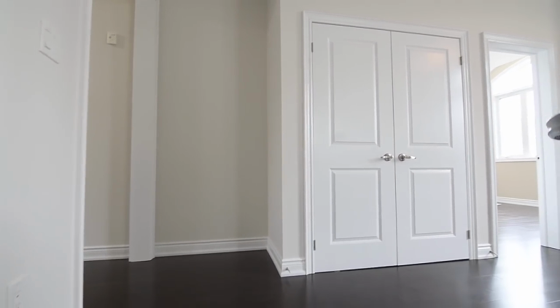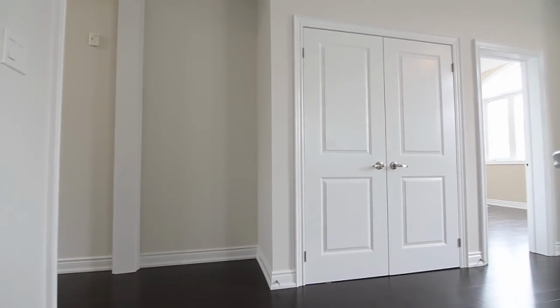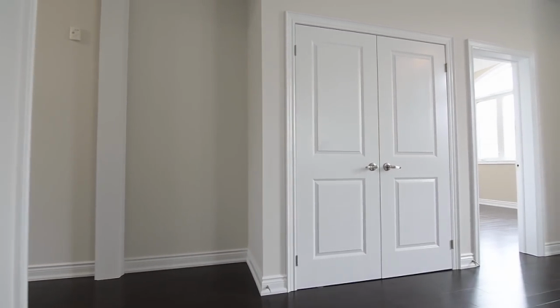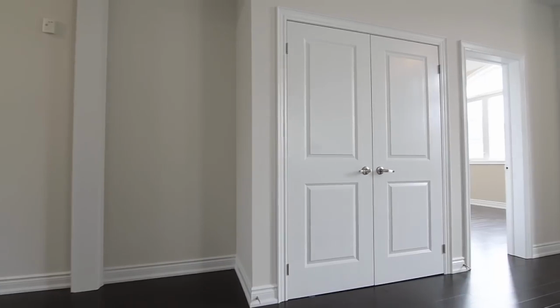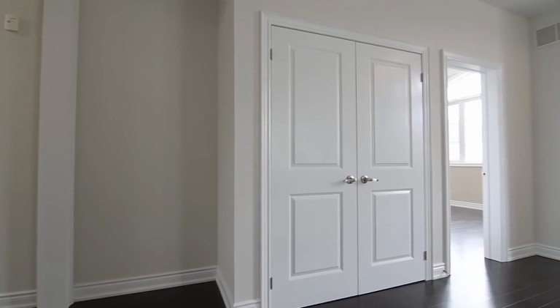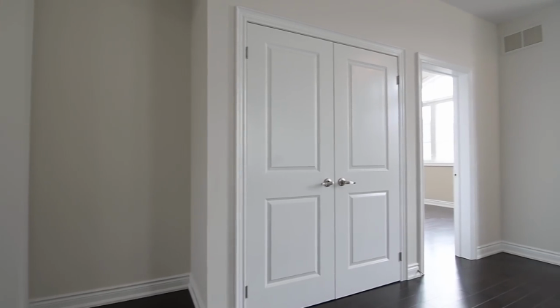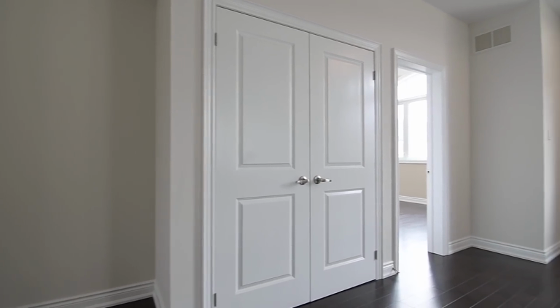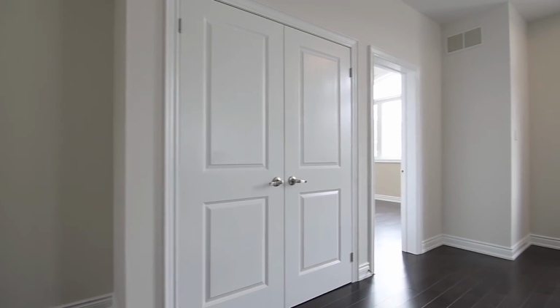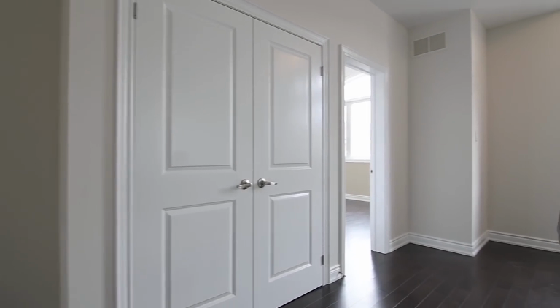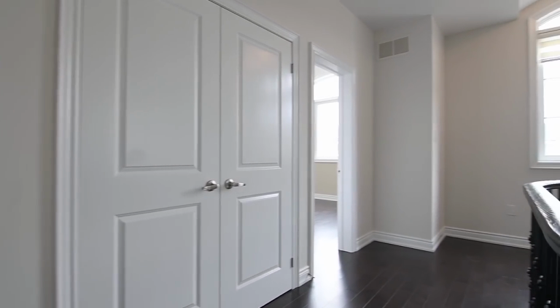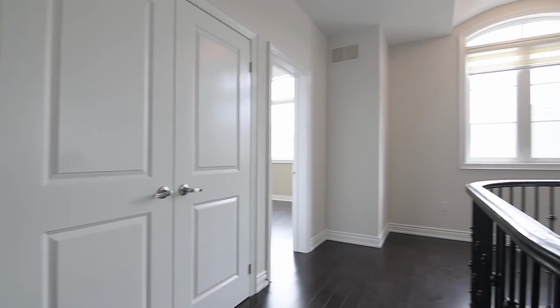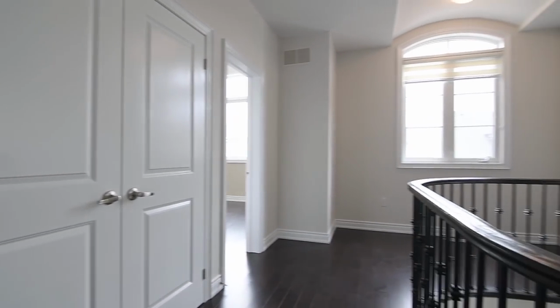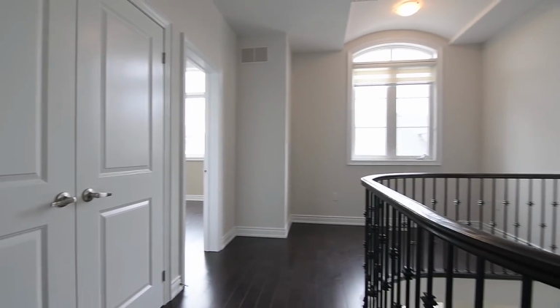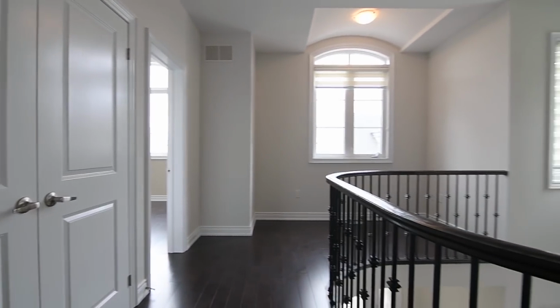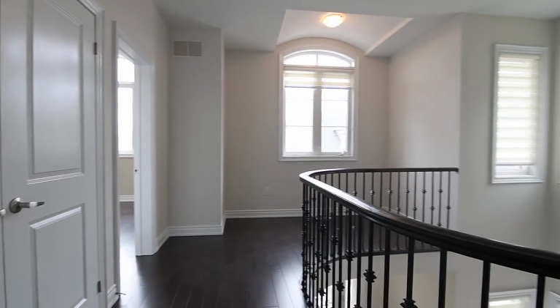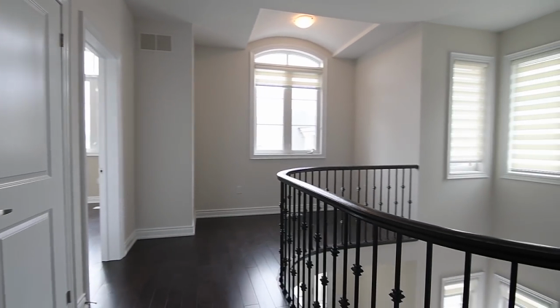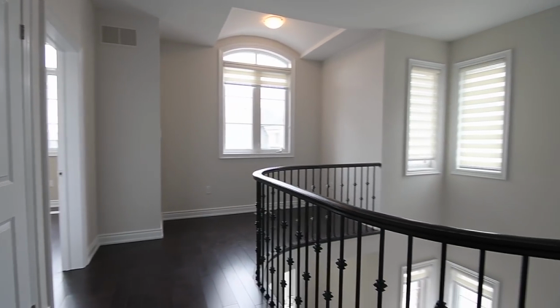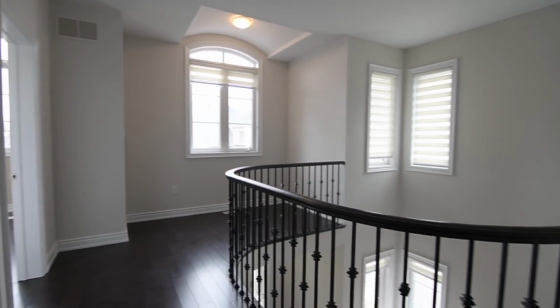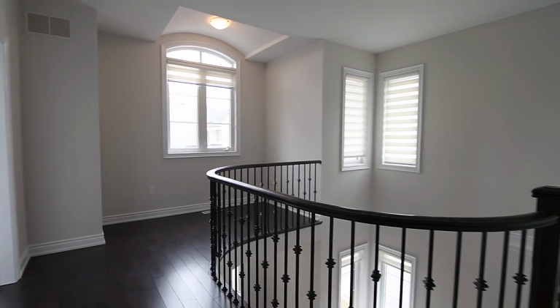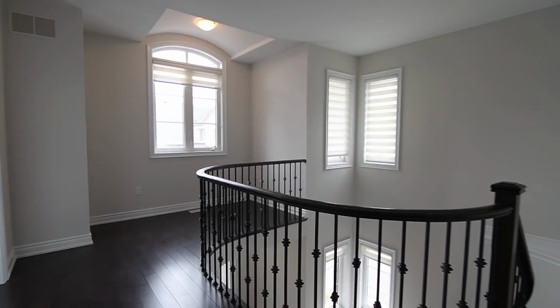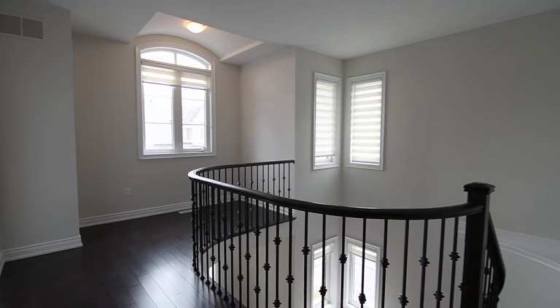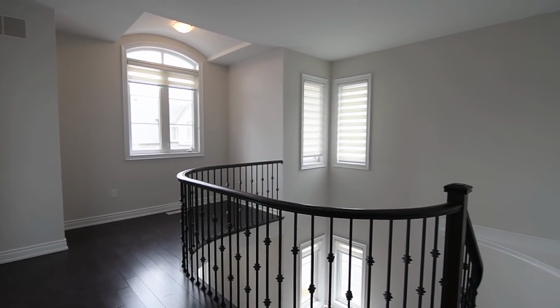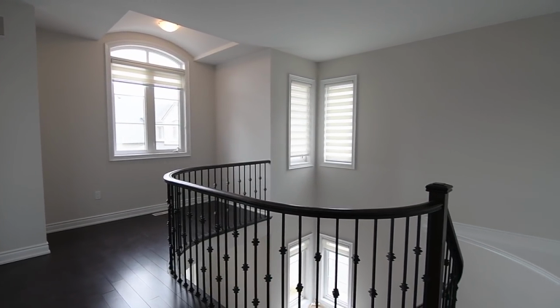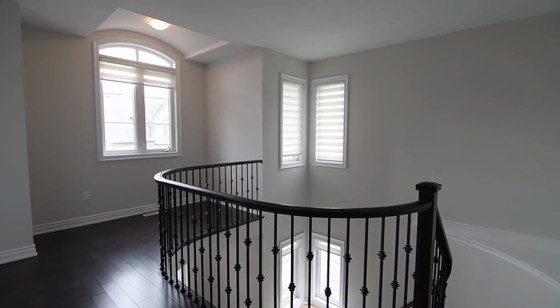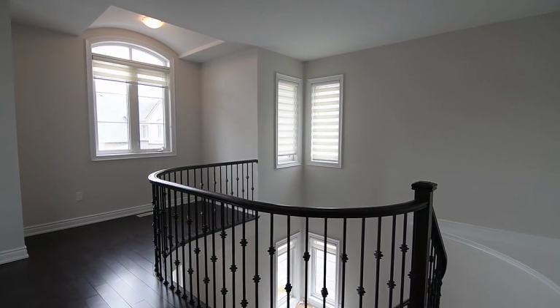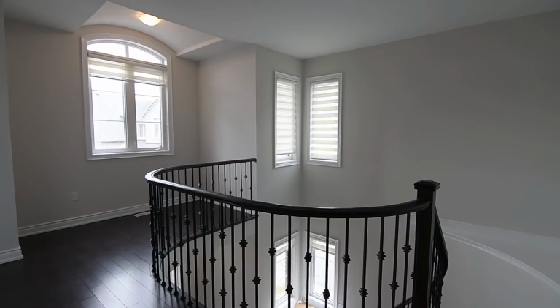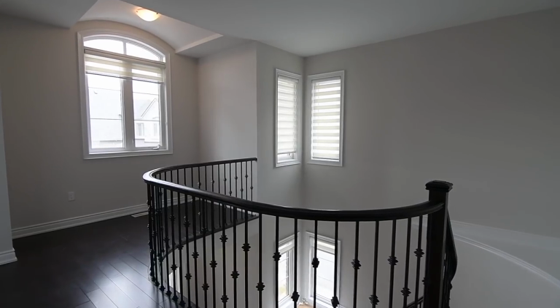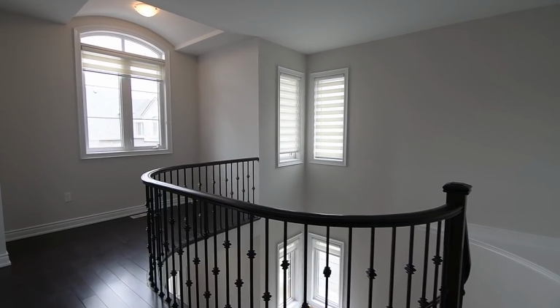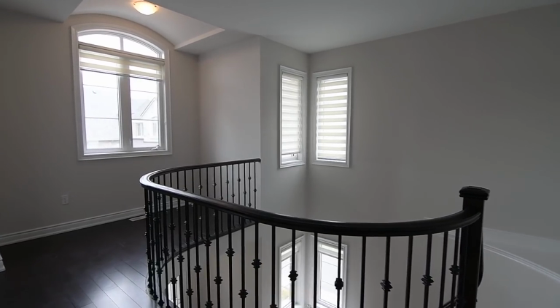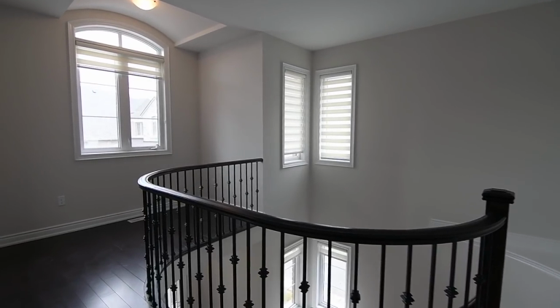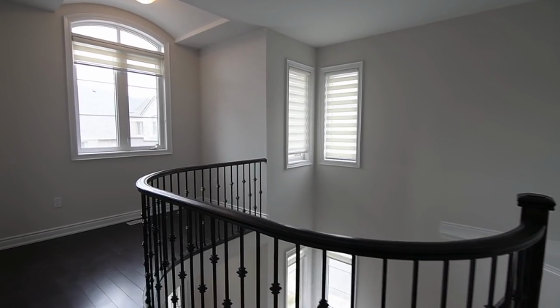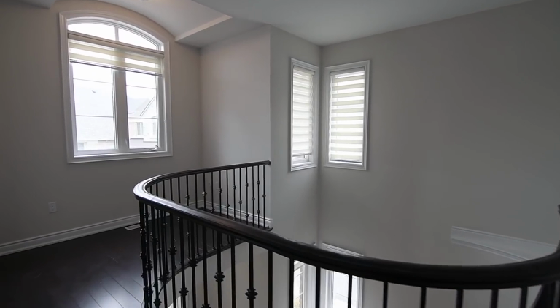Off the upper landing is a double linen closet and a loft that is open to below, featuring an arched window and ideal as a sitting or computer area.